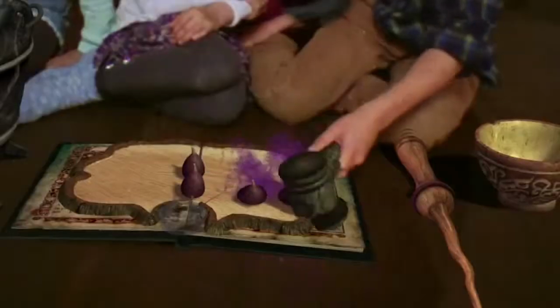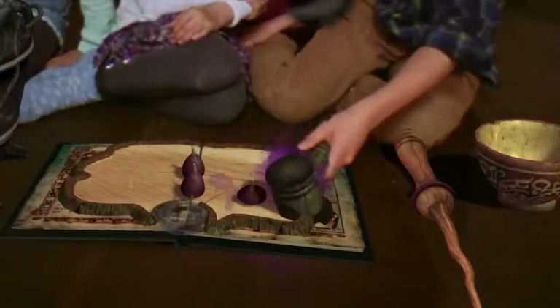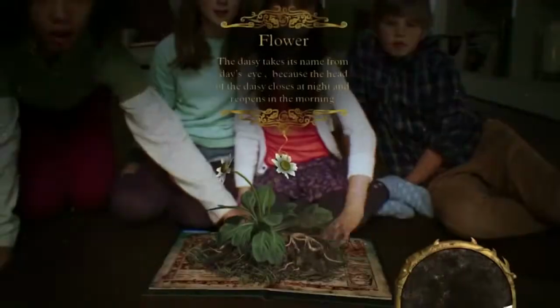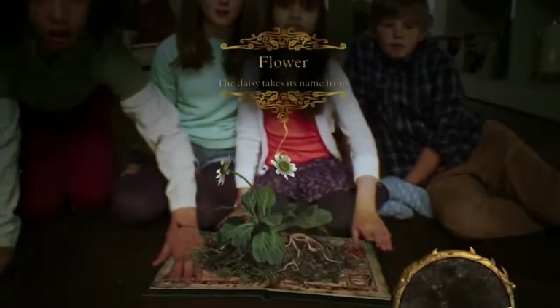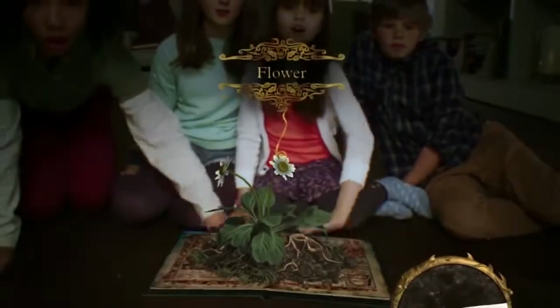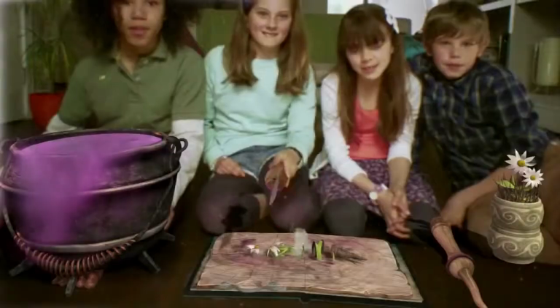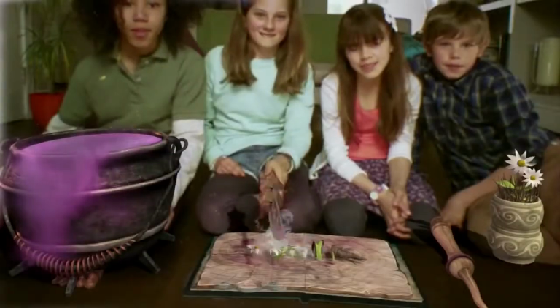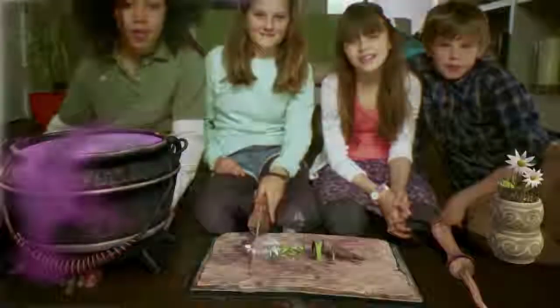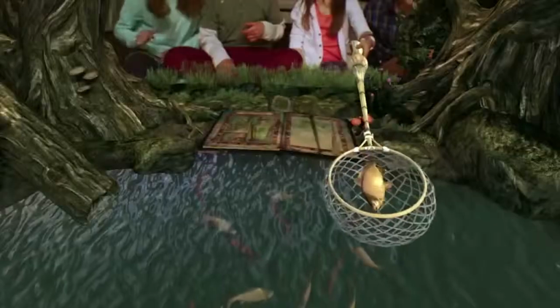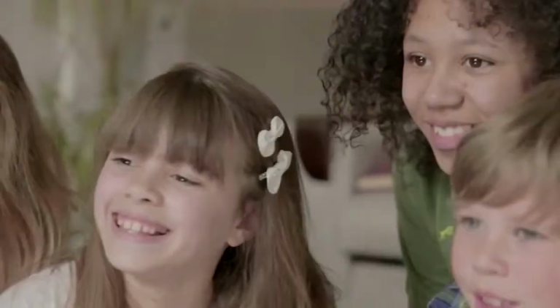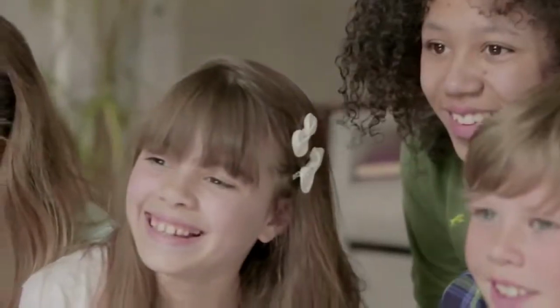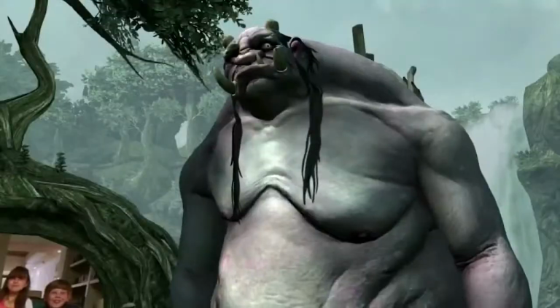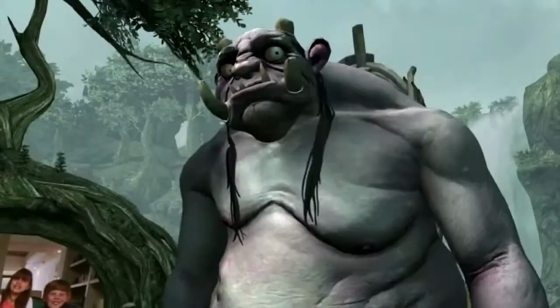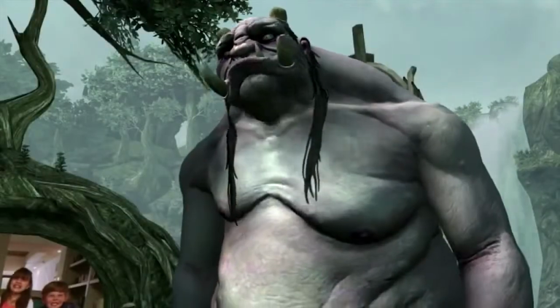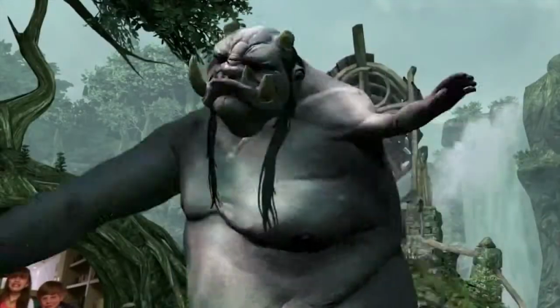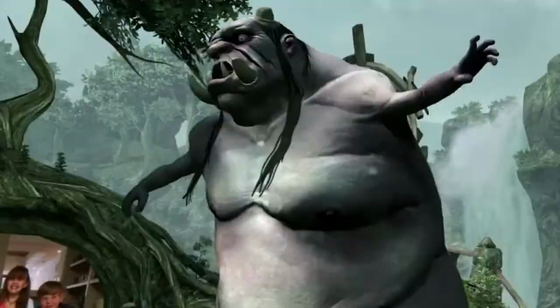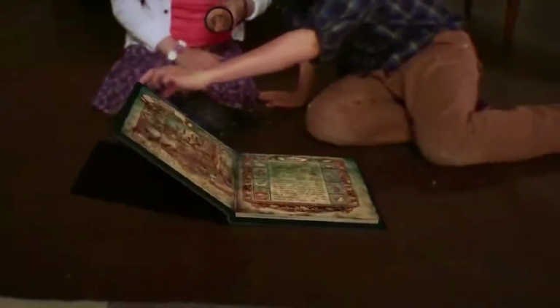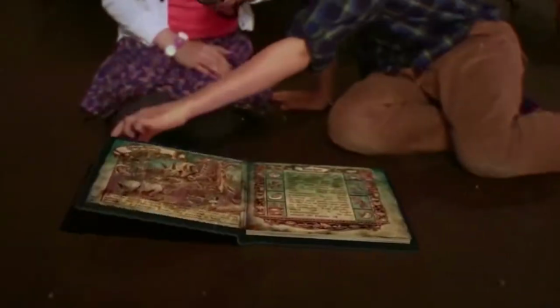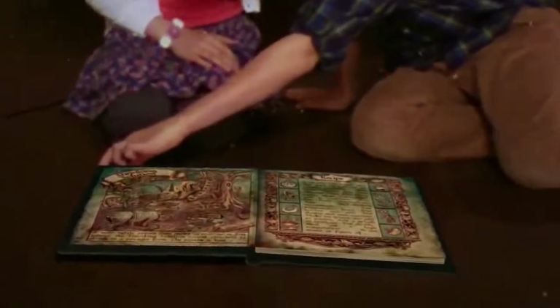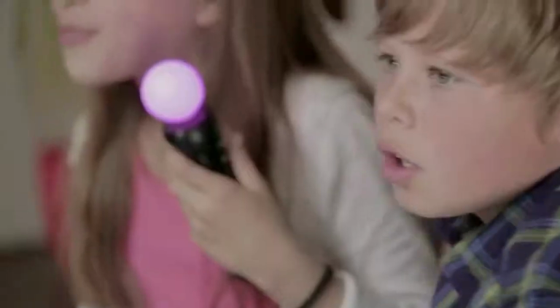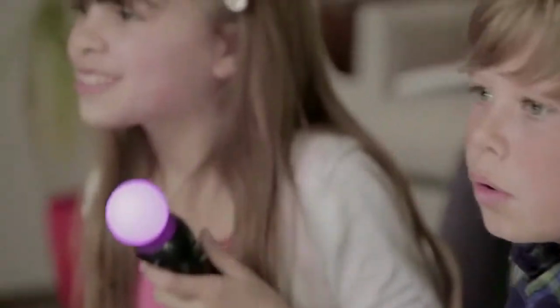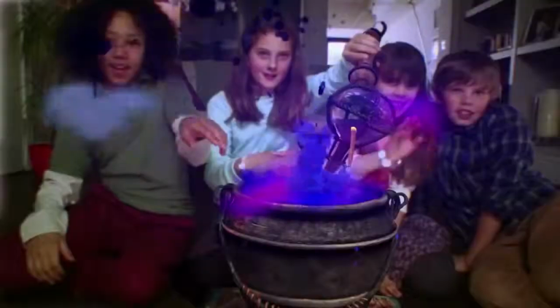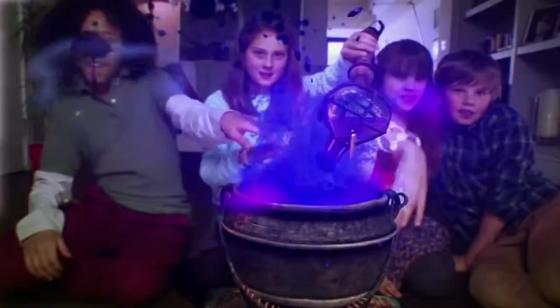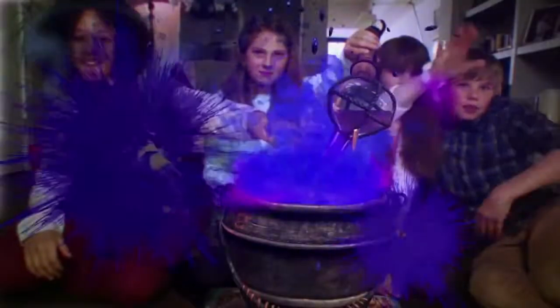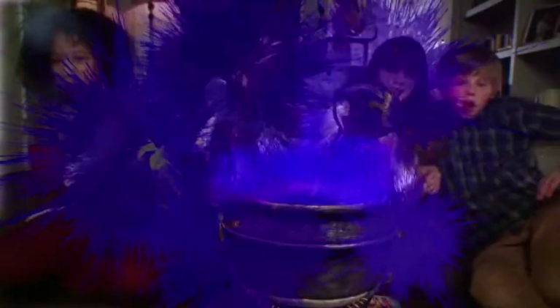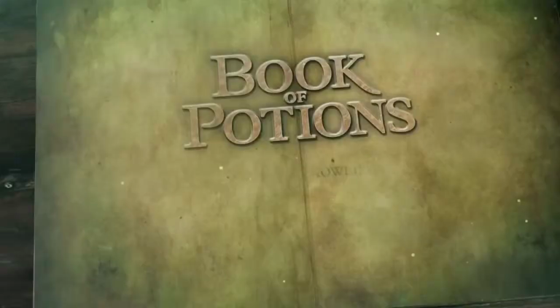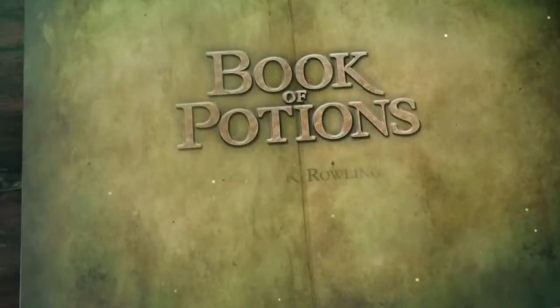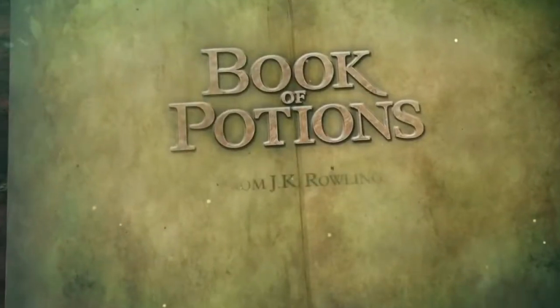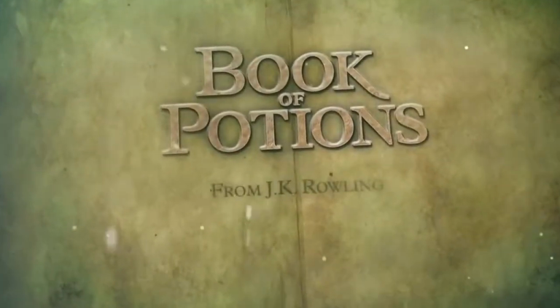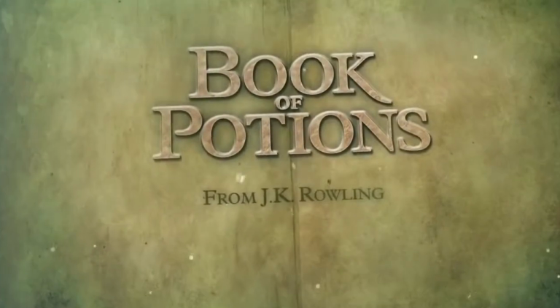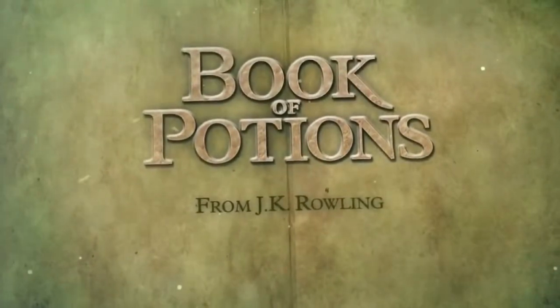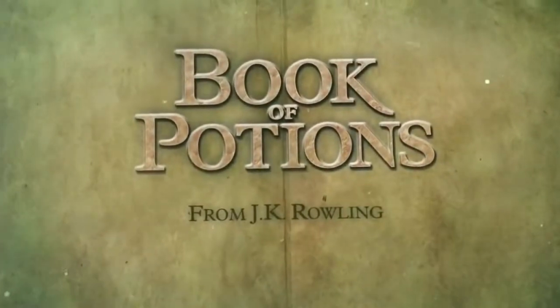Trick-a-troll and battle redcaps in an enchanted garden with the new Pottermore title for Wonderbook — Book of Potions from J.K. Rowling.